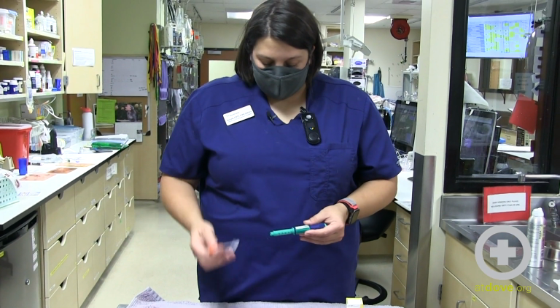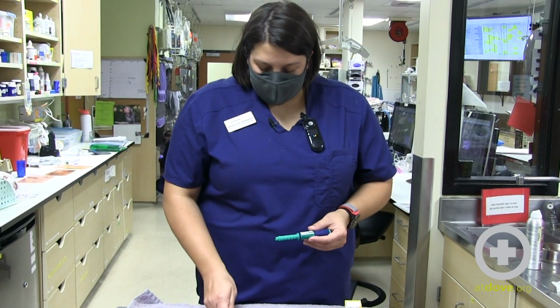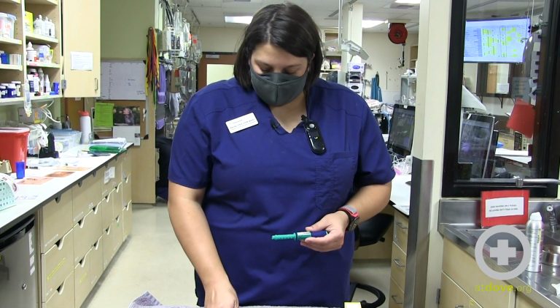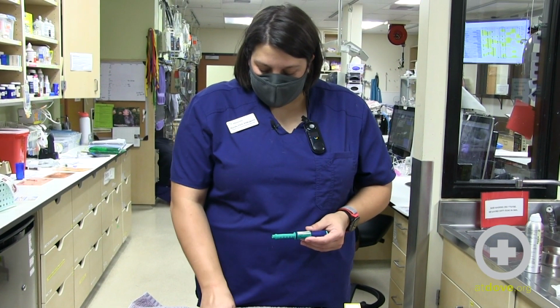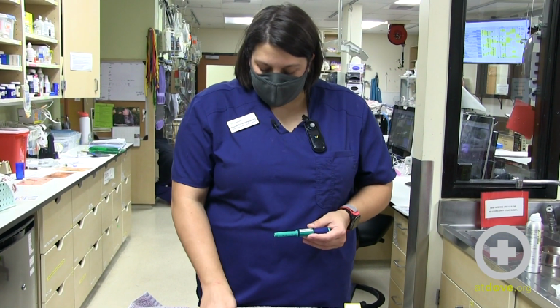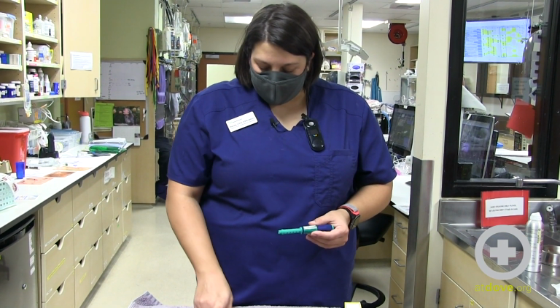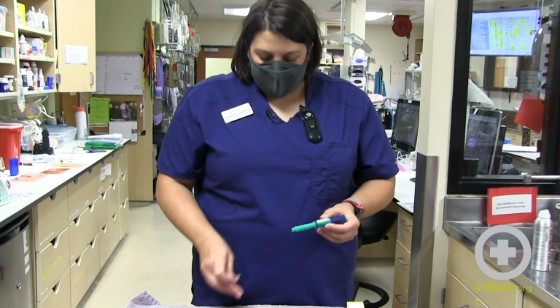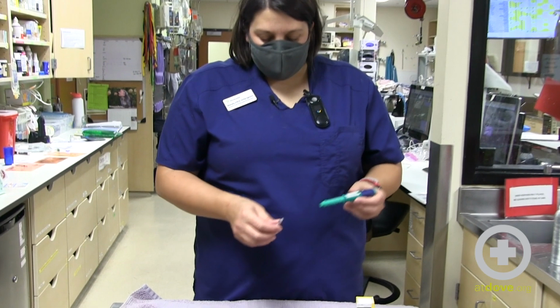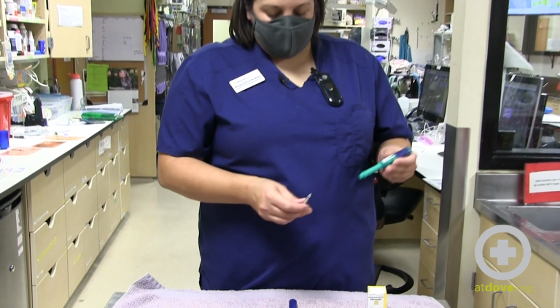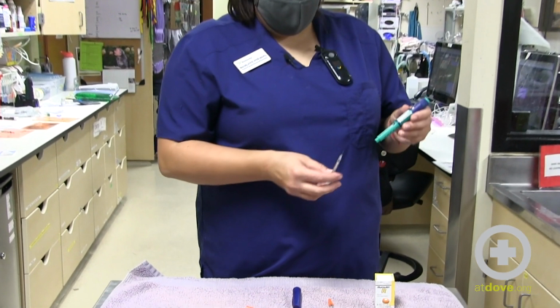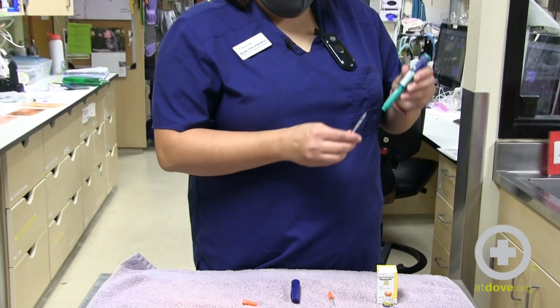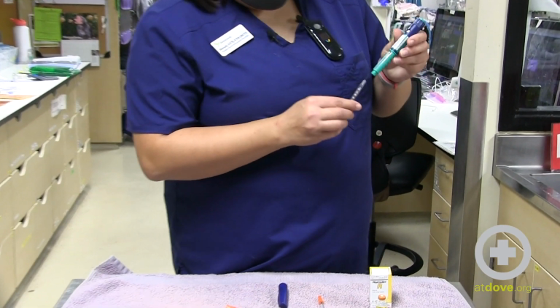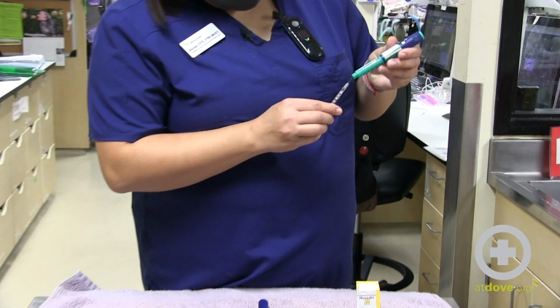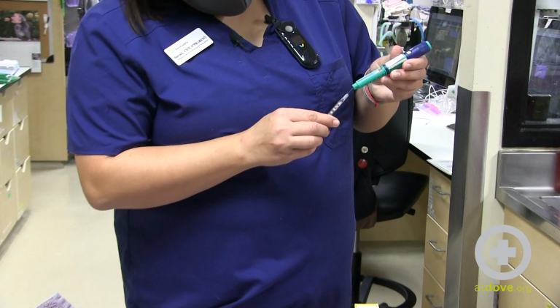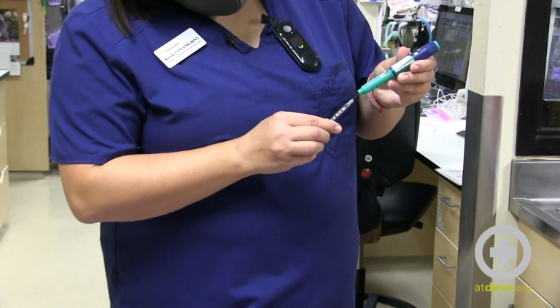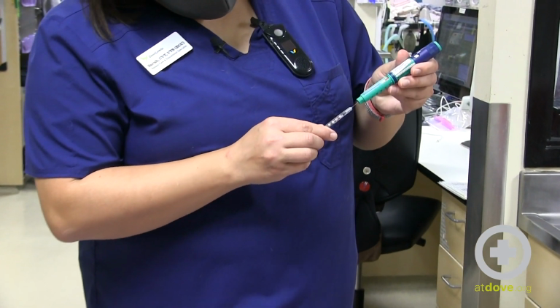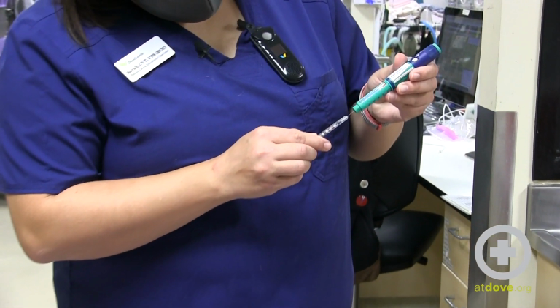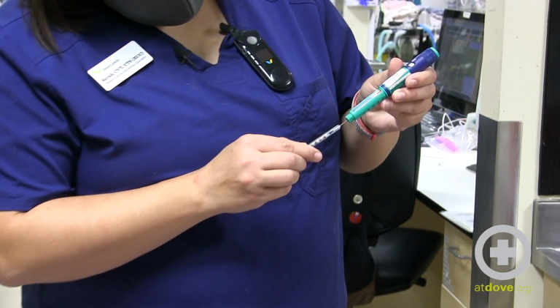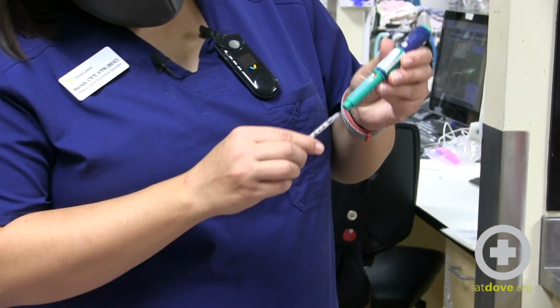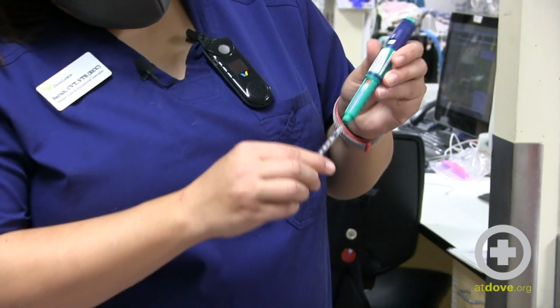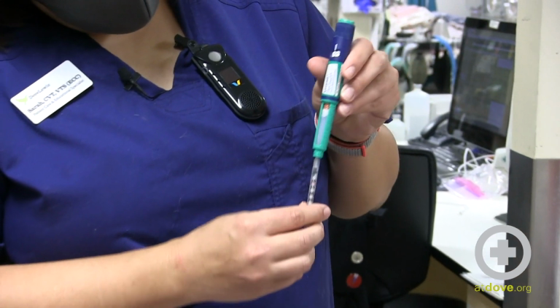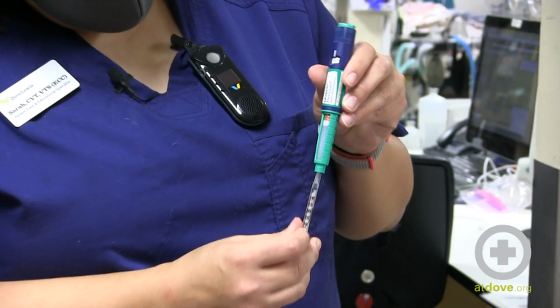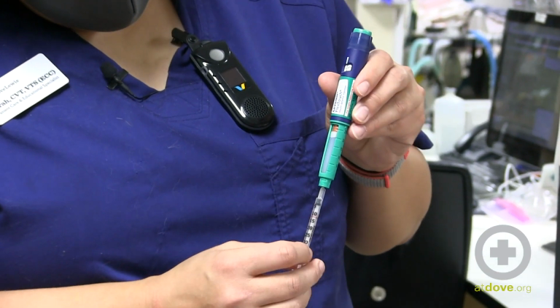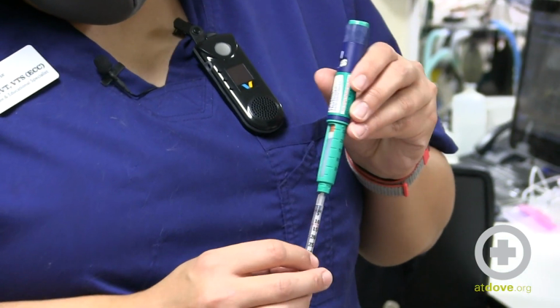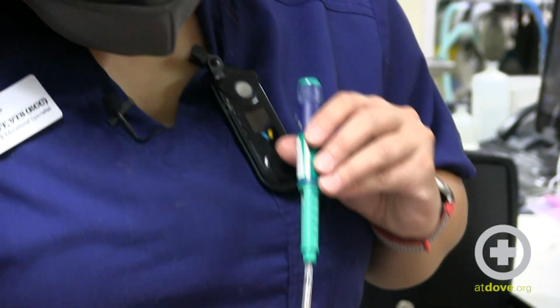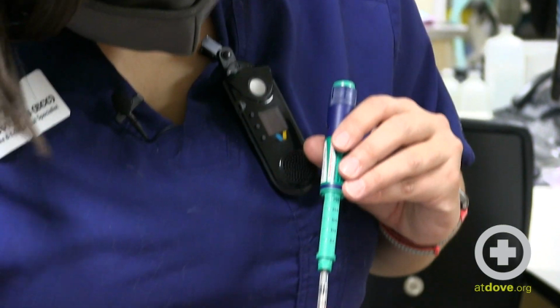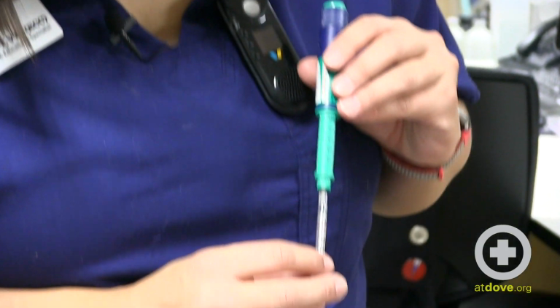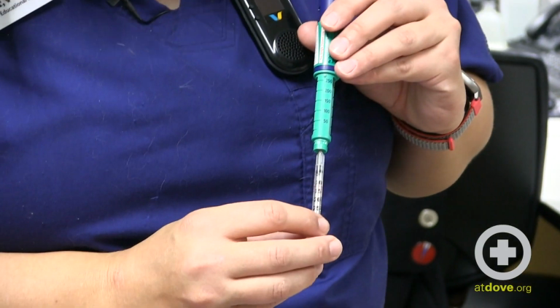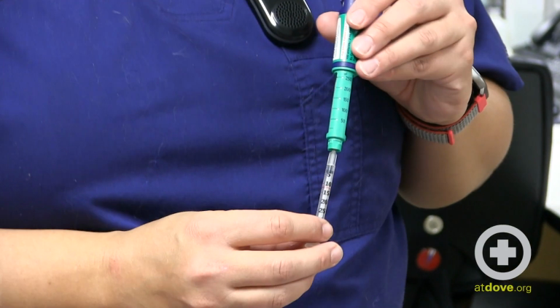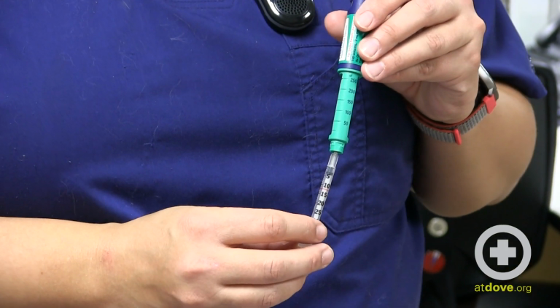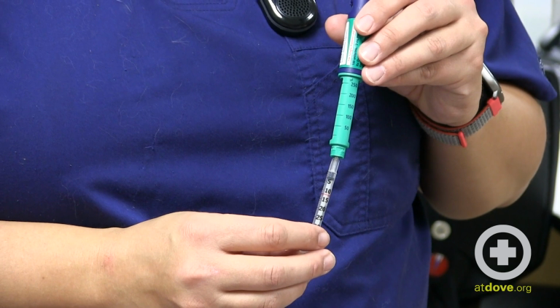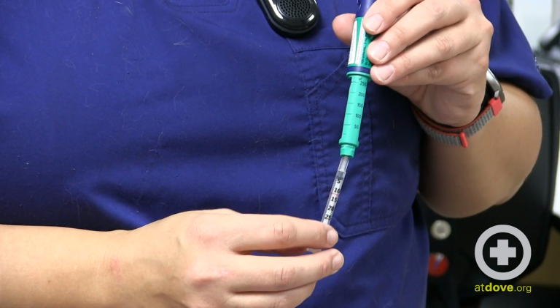Next I'm going to take the cap off the needle and turn it upright. I'm going to inject the needle into the center of the port. The dose I need for this pet is 12 units.